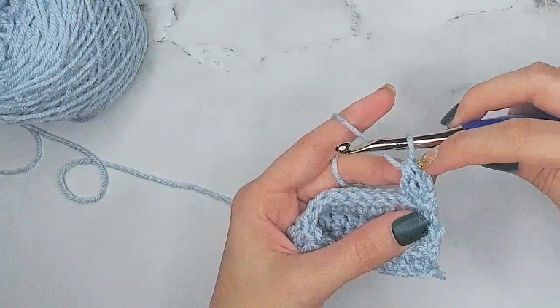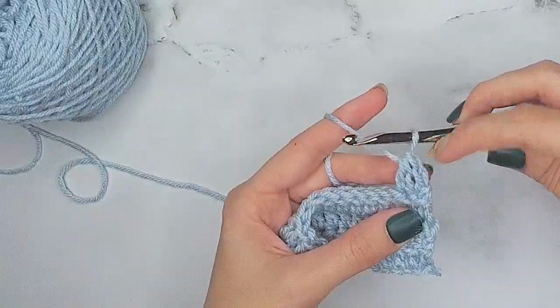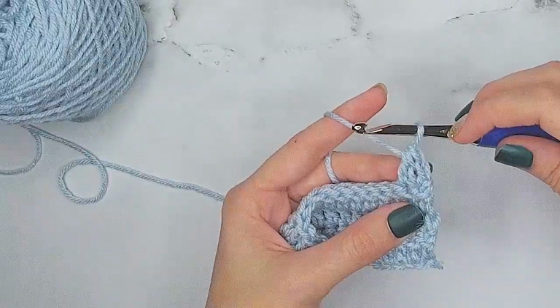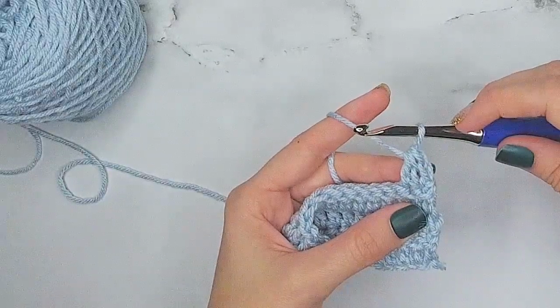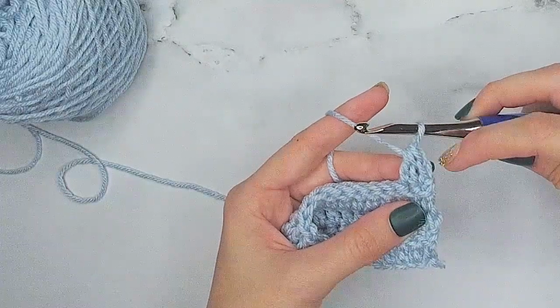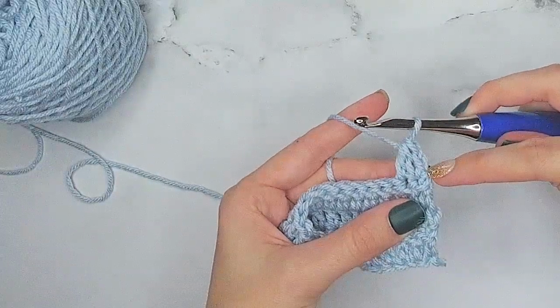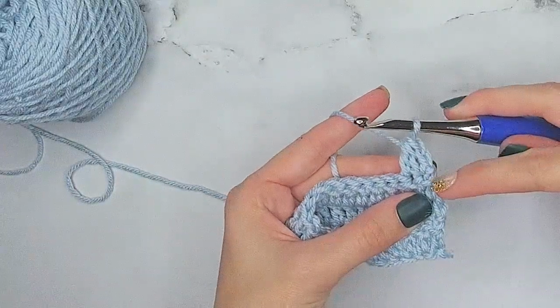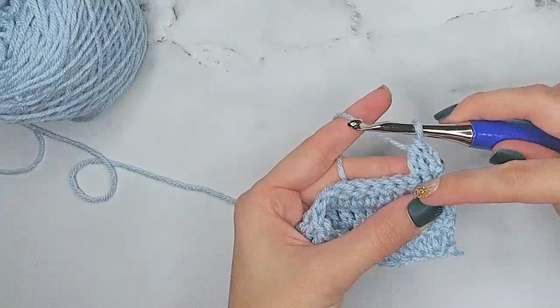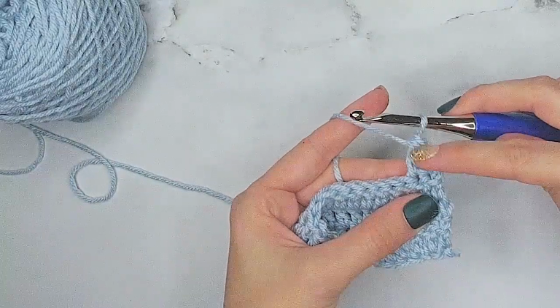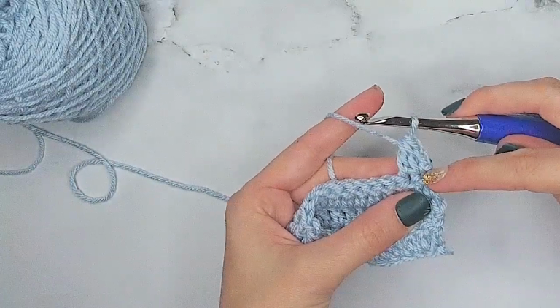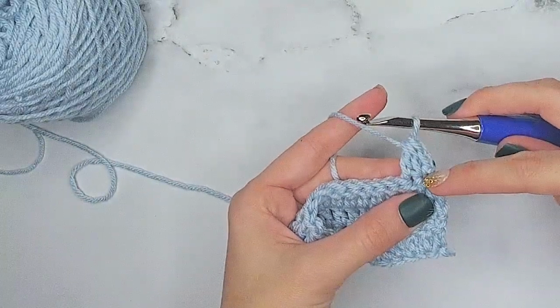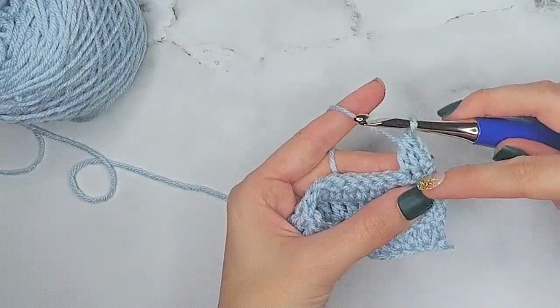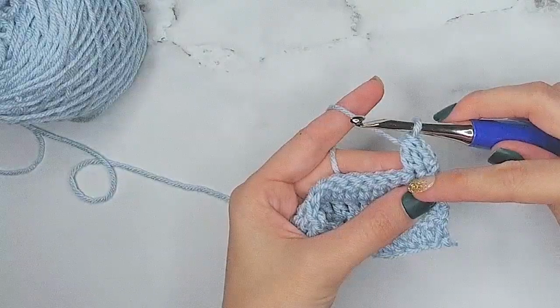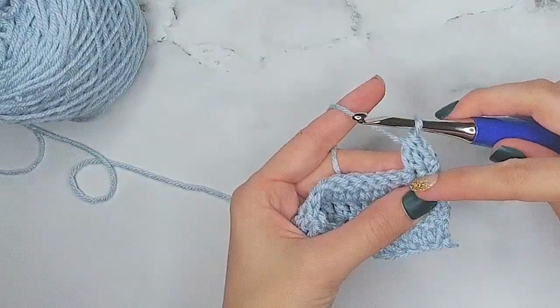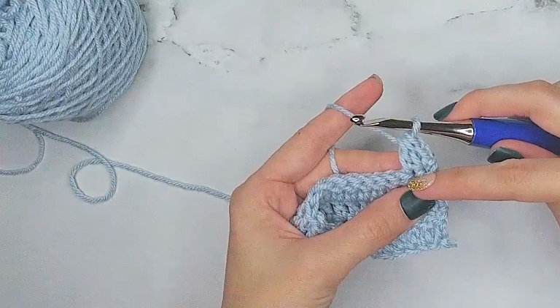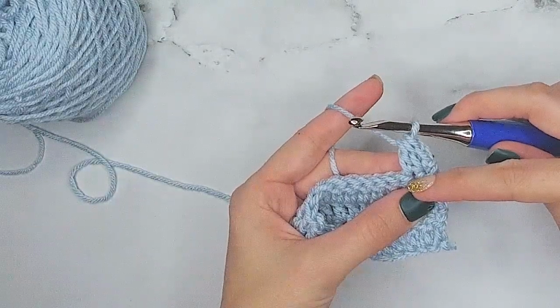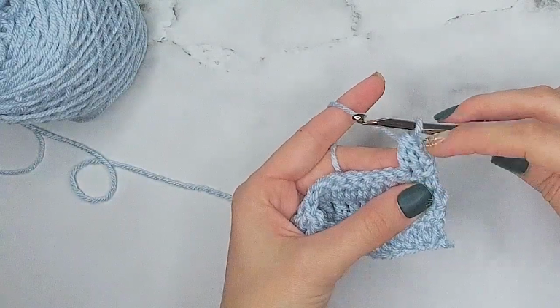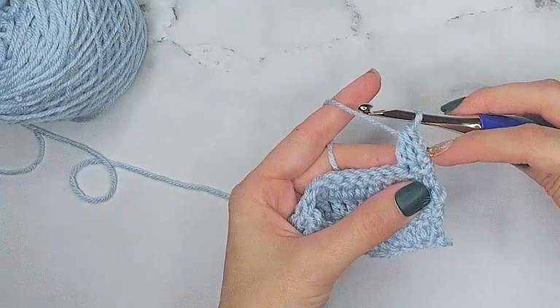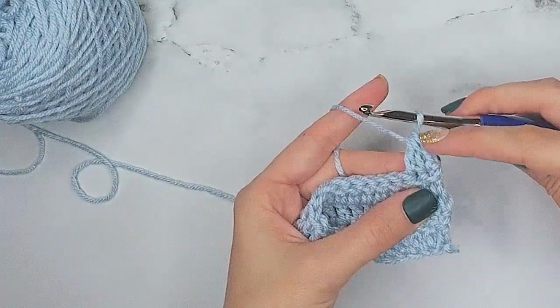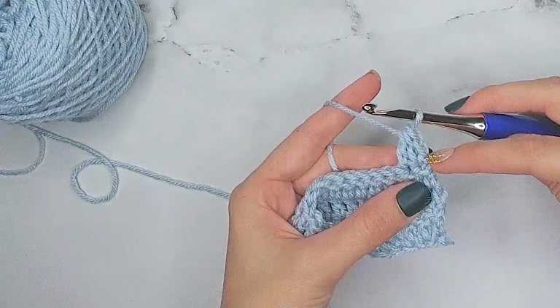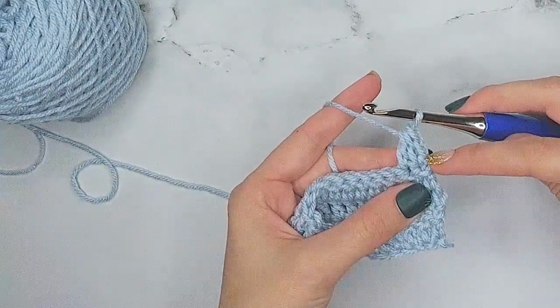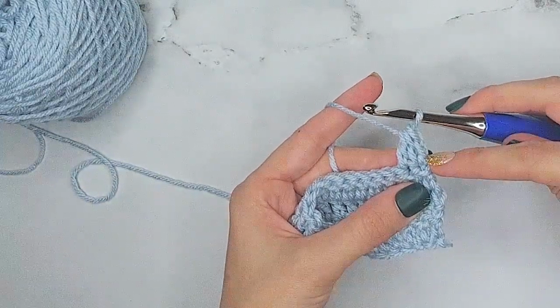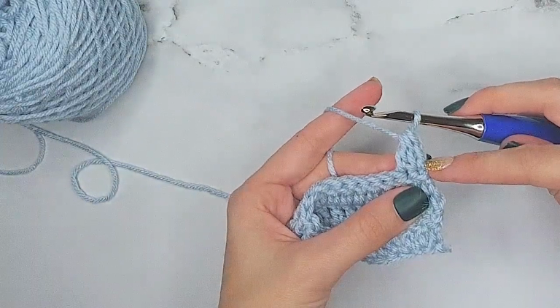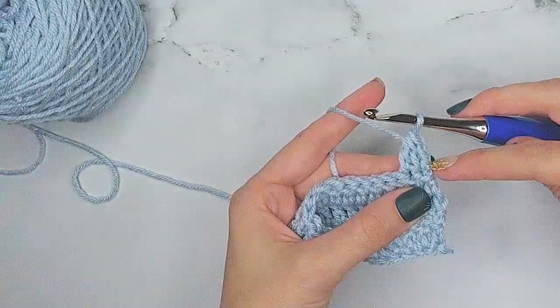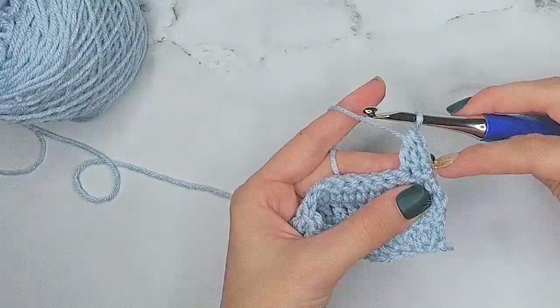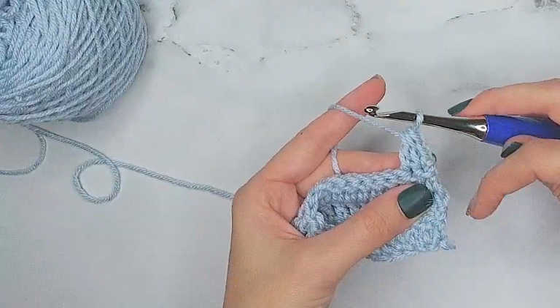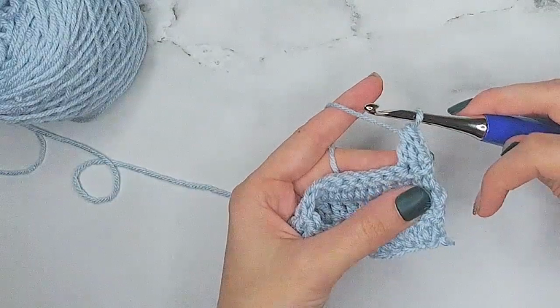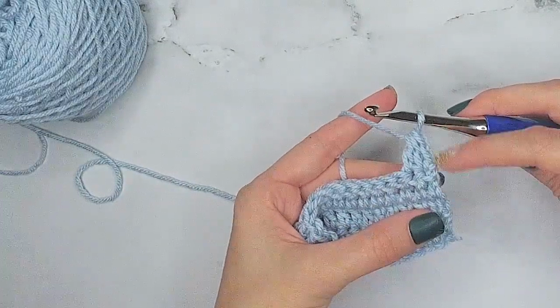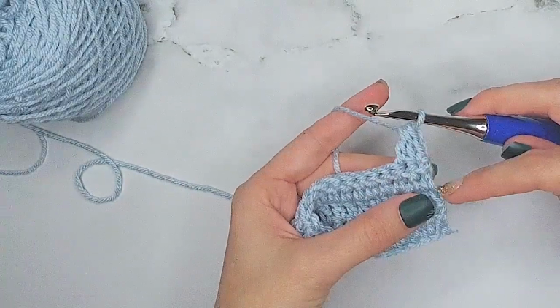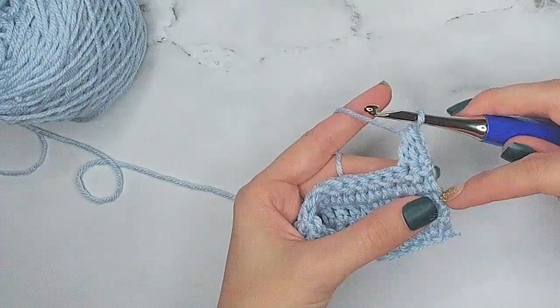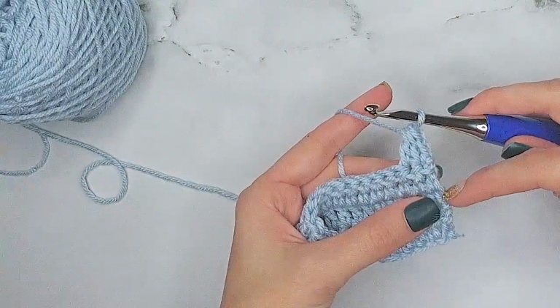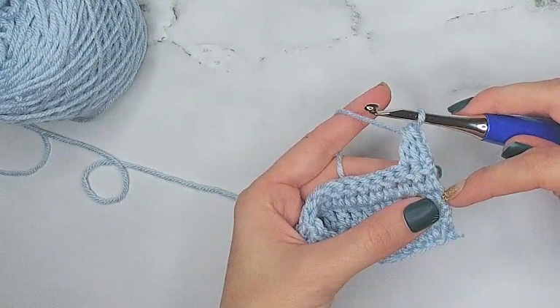Mark that stitch as the first stitch in the row. Now you have decreased doing a double crochet two together, but we're using that stacked single crochet at the beginning of the row so that we can avoid those chain stitches and have a really nice edge.